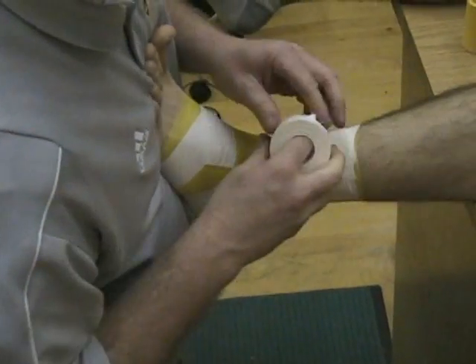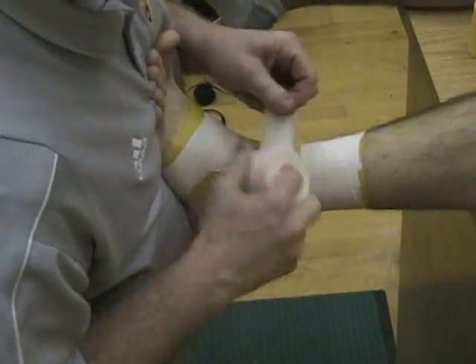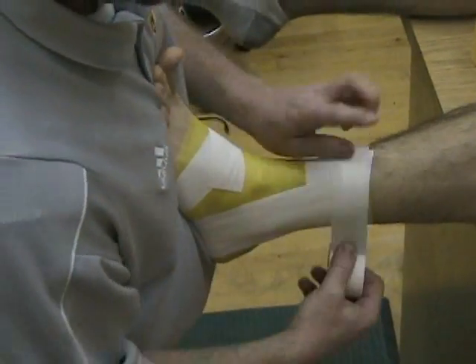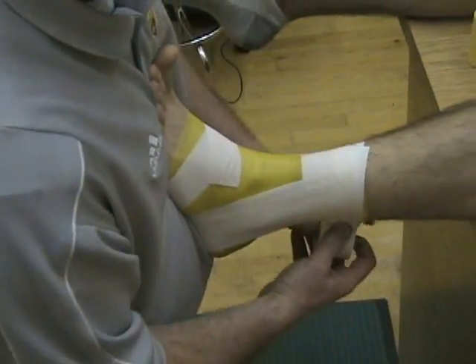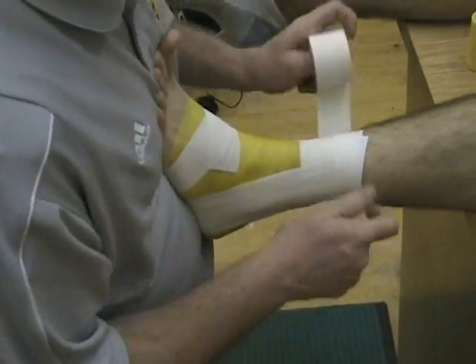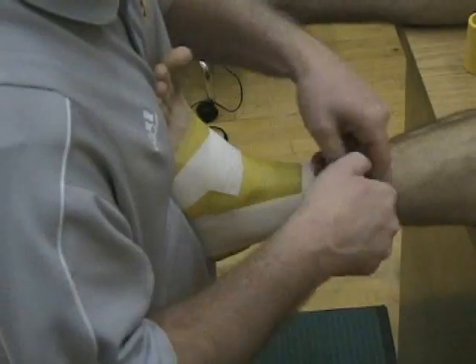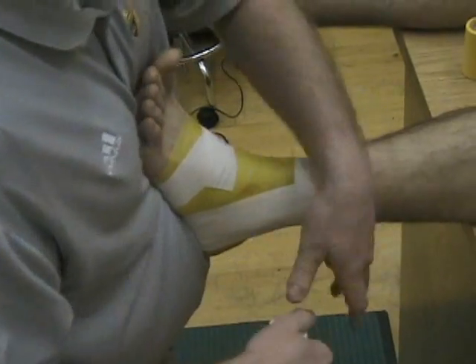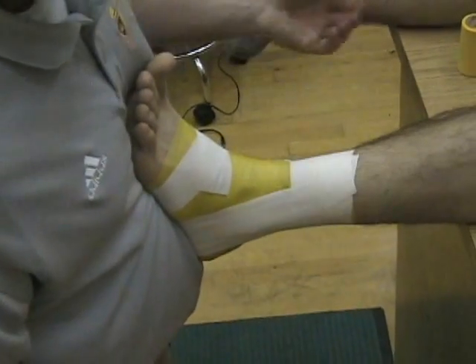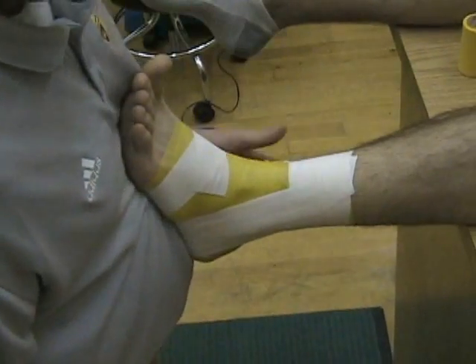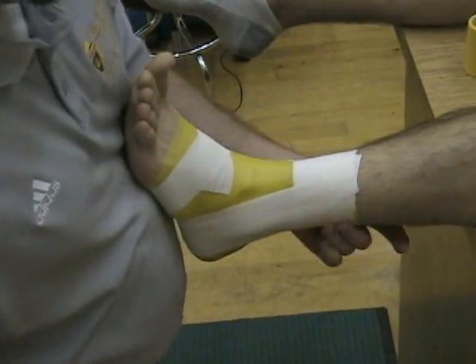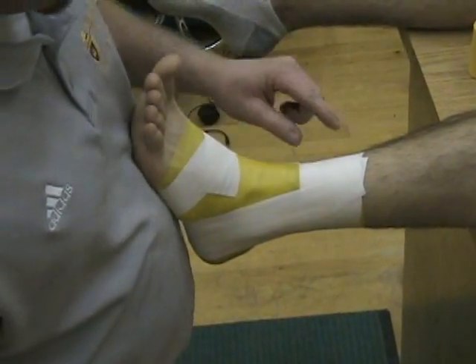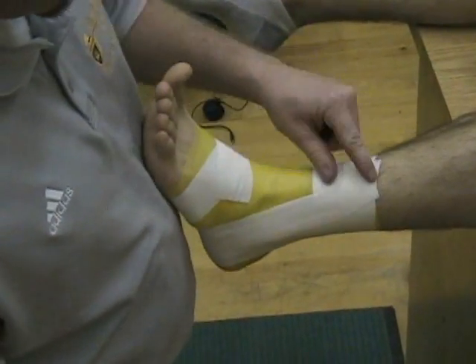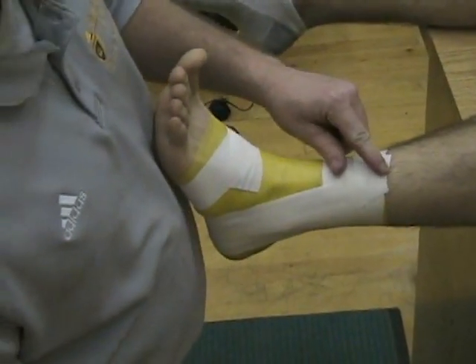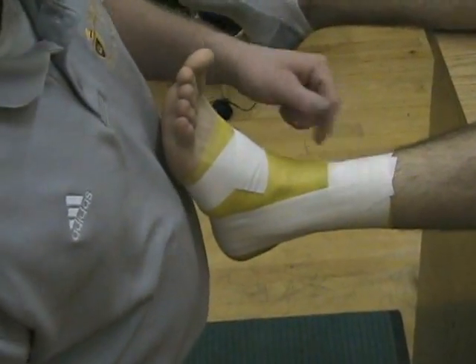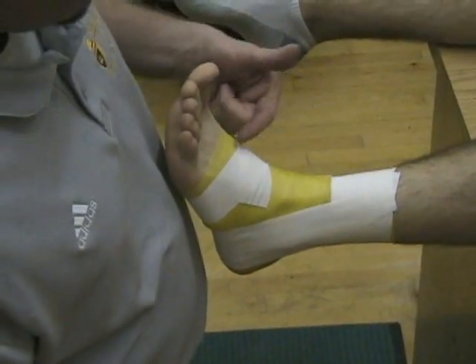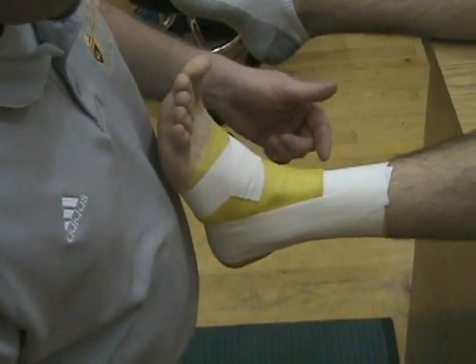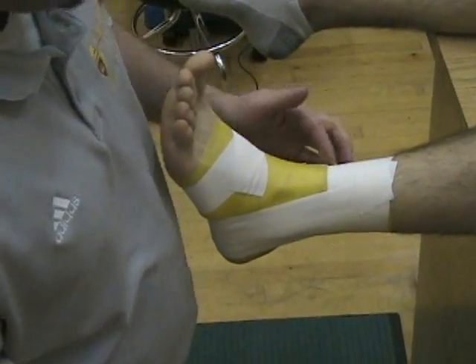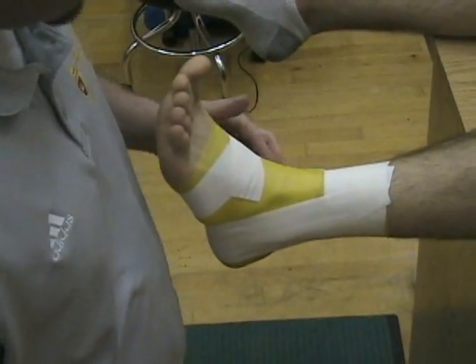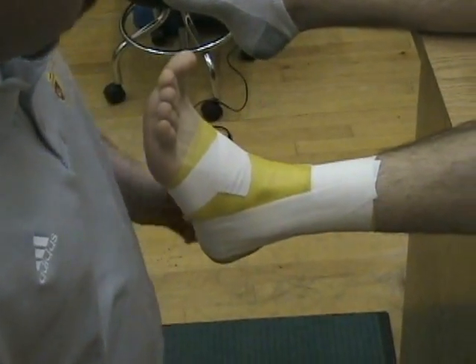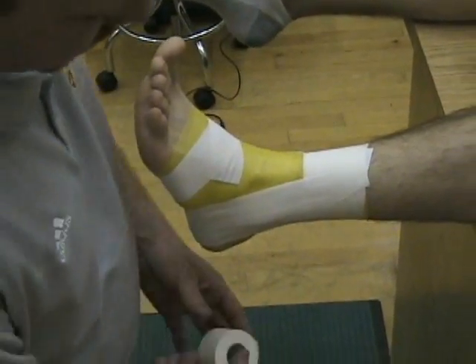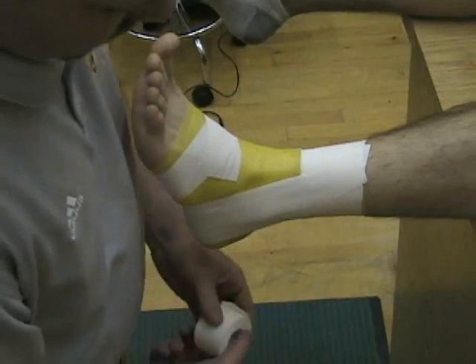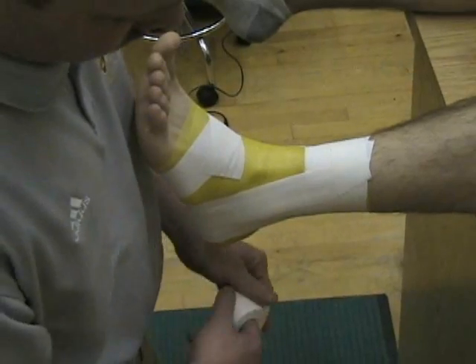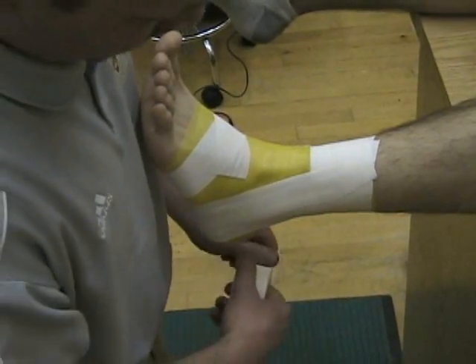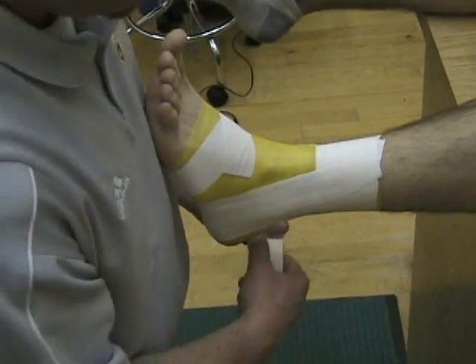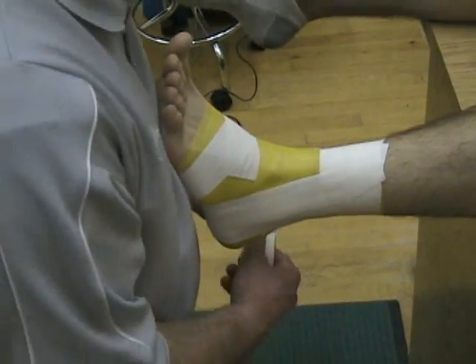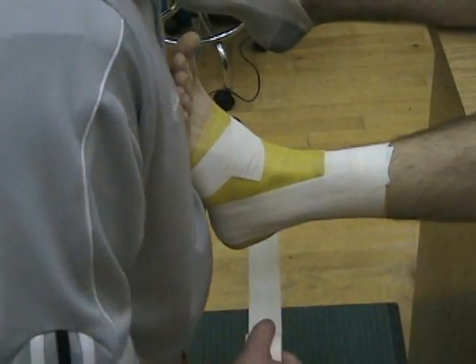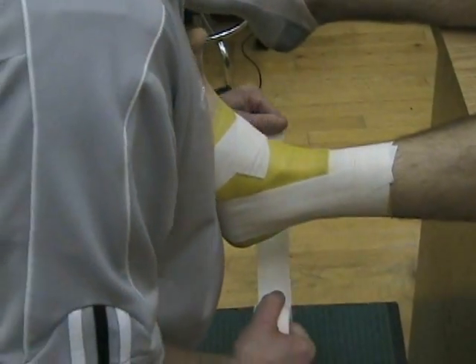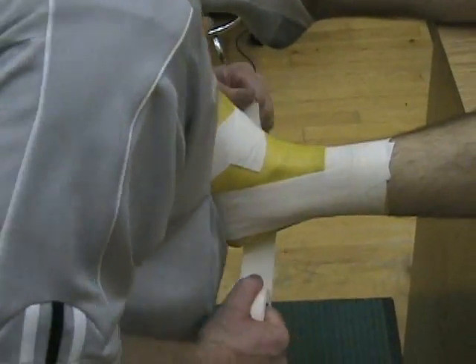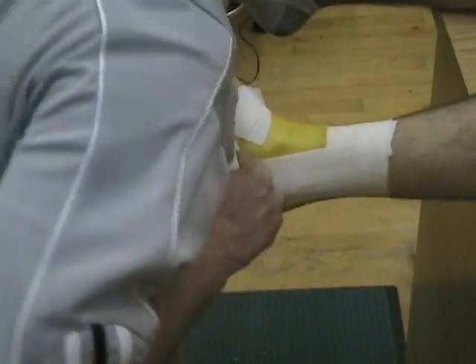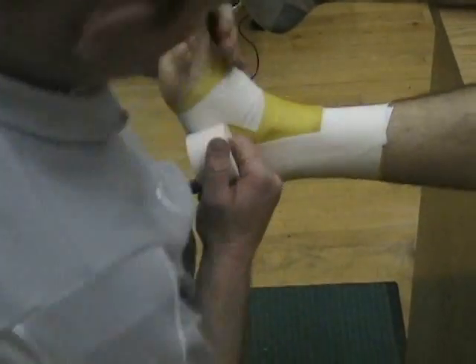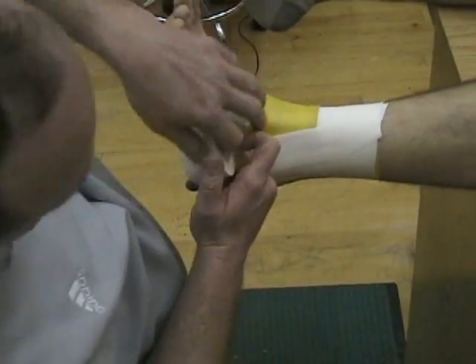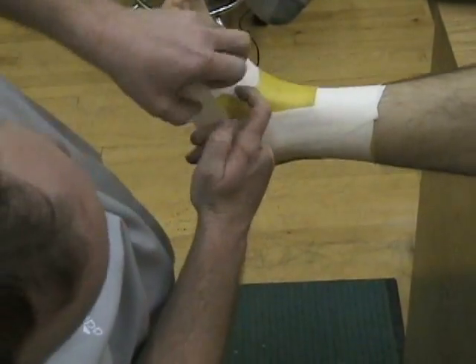We'll just secure those so they don't move anywhere. So we have two anchors up top and one on the bottom, three stirrups. Now we're going to go with three horseshoes.